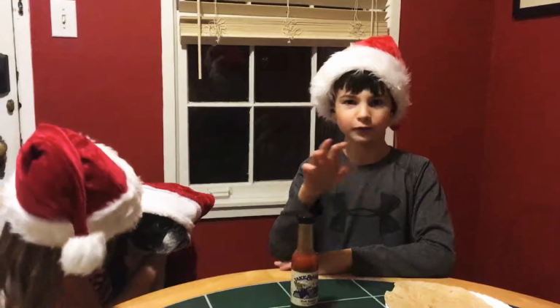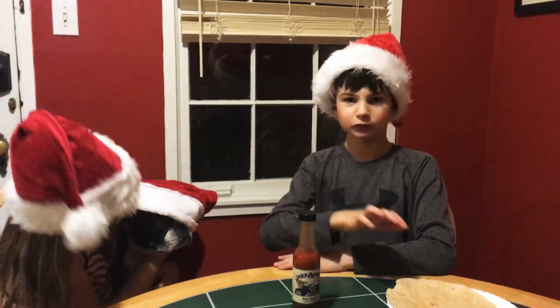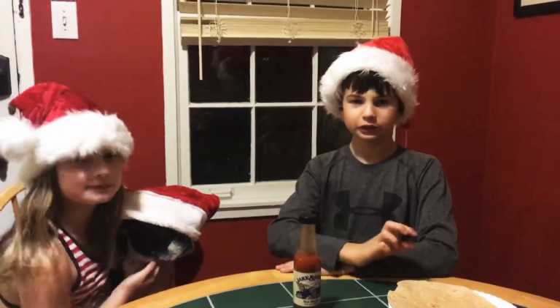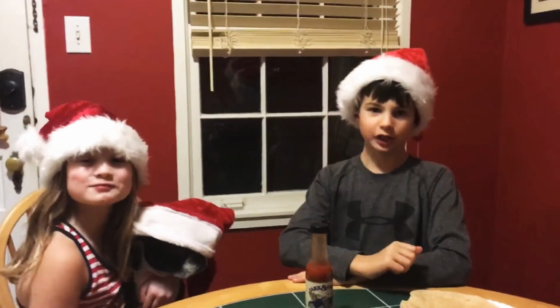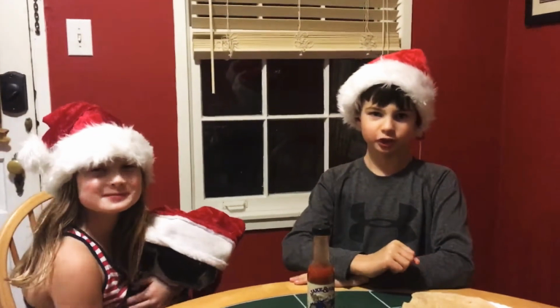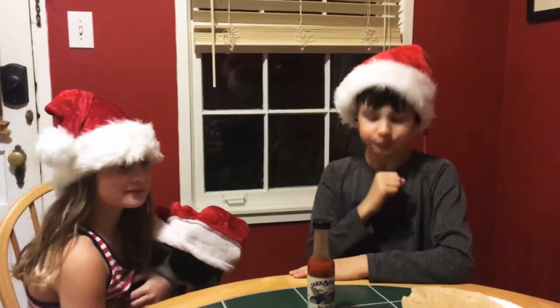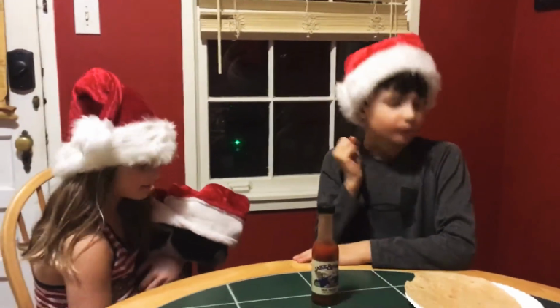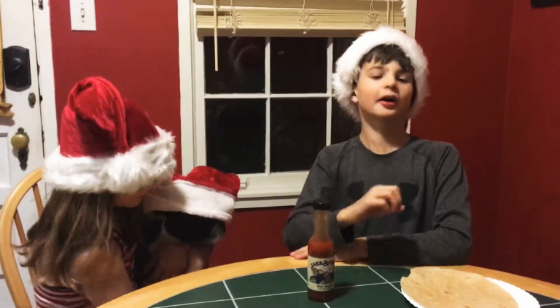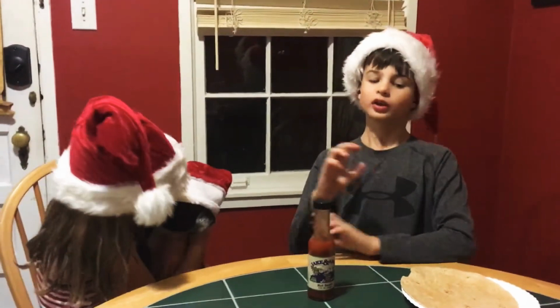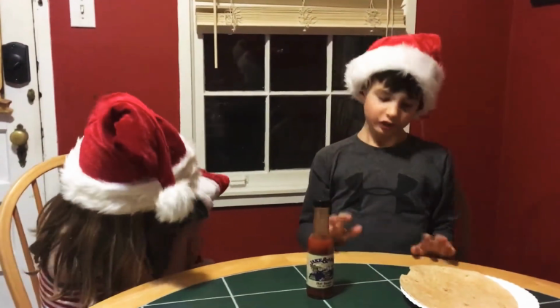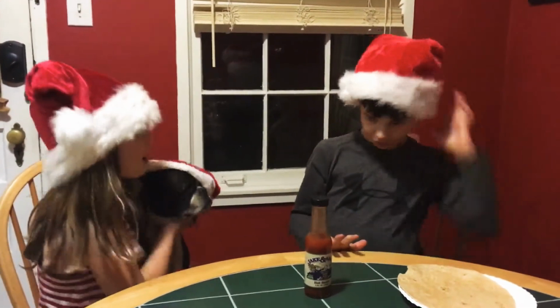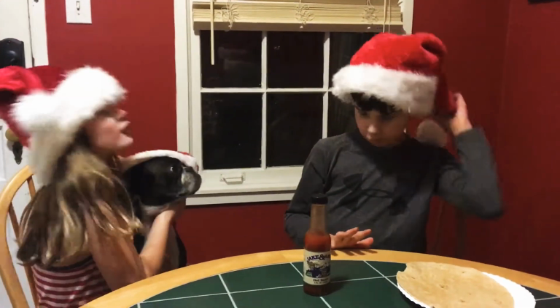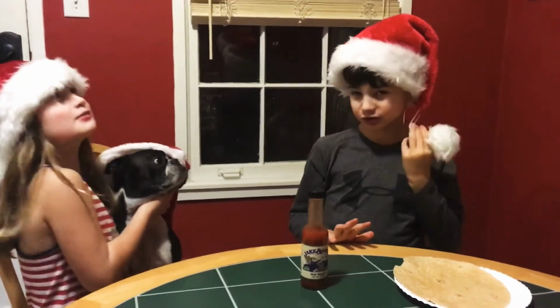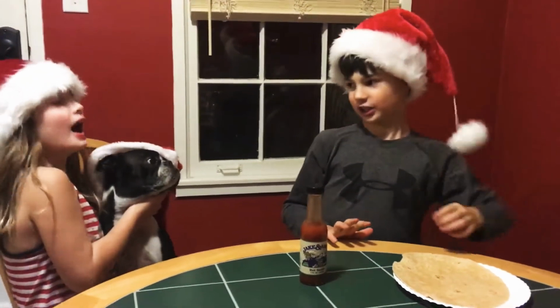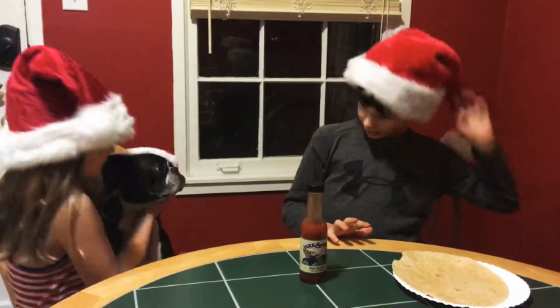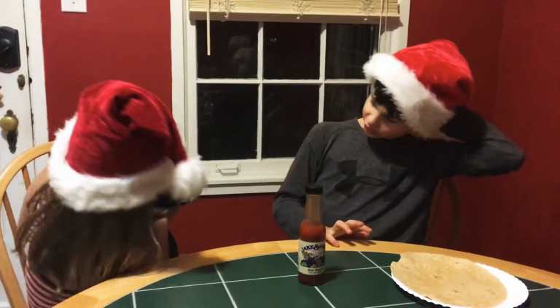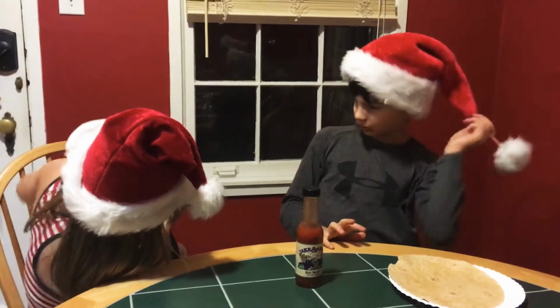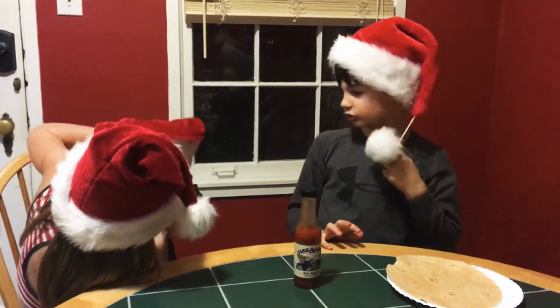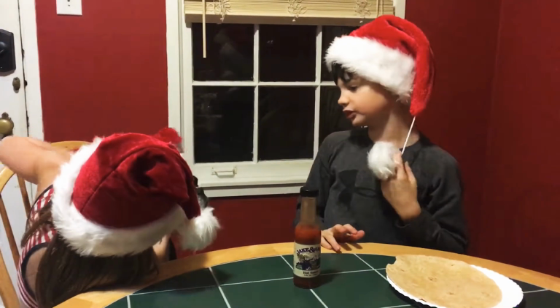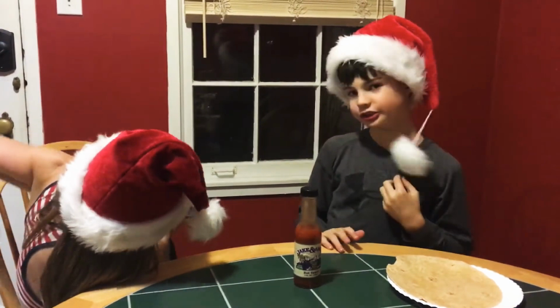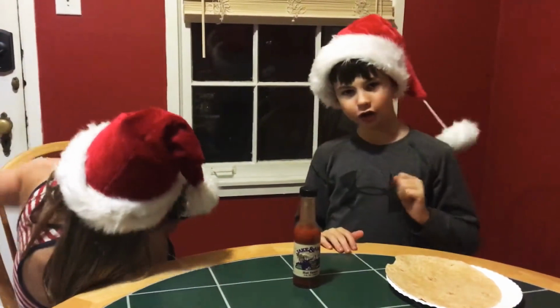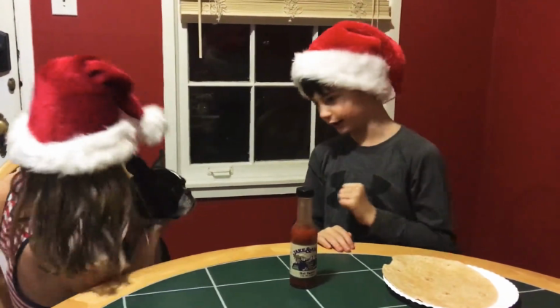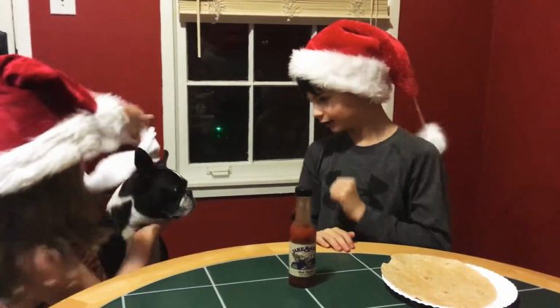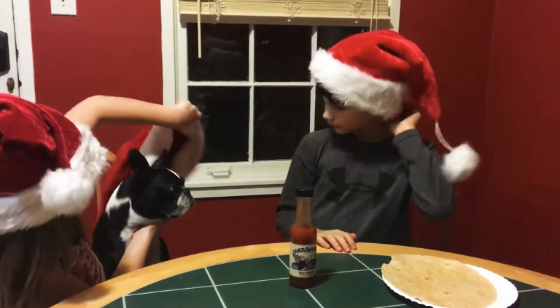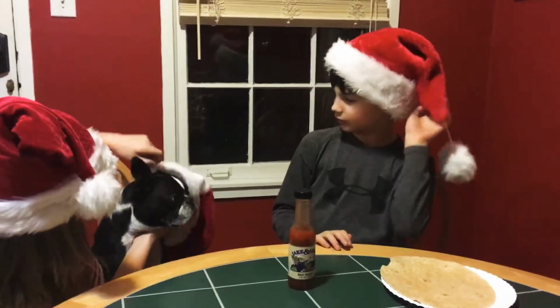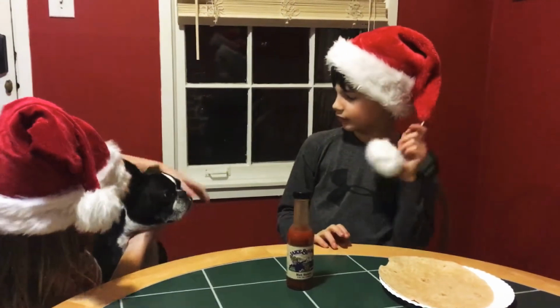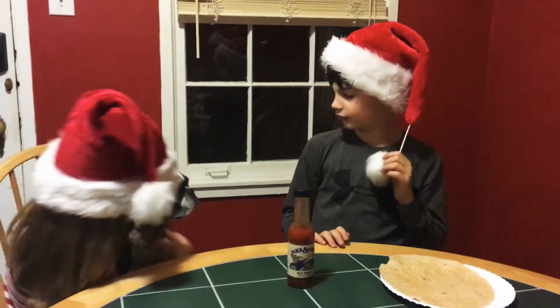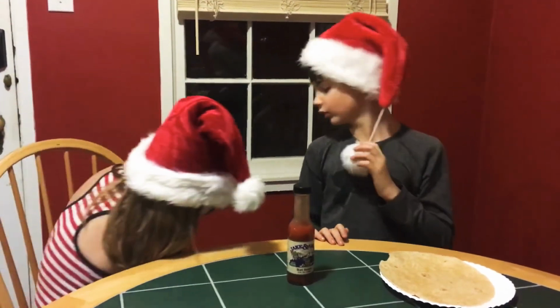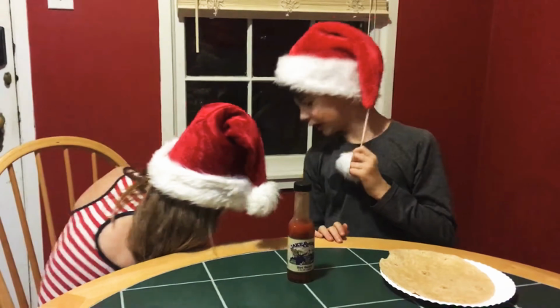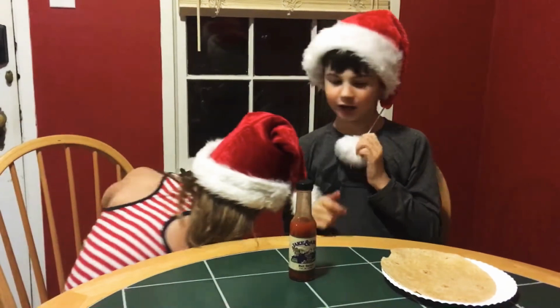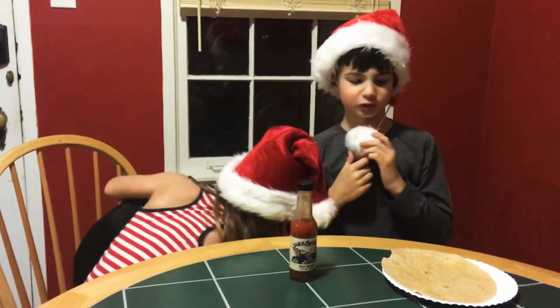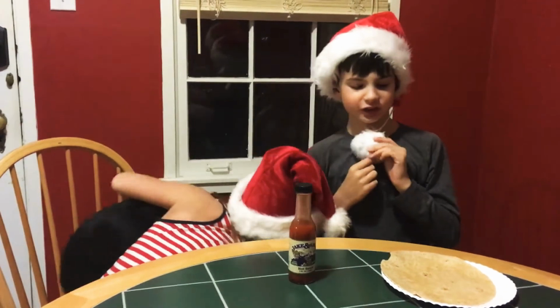Hello everyone, welcome back to another episode. Today is a Christmas themed episode — Christmas is on its way, and we're all wearing Christmas hats.